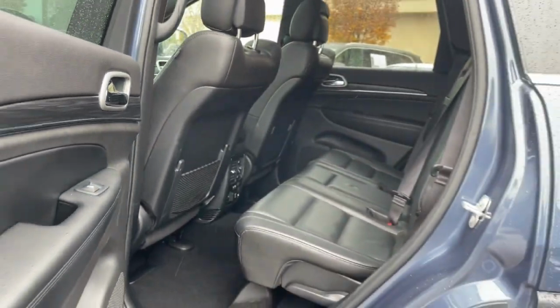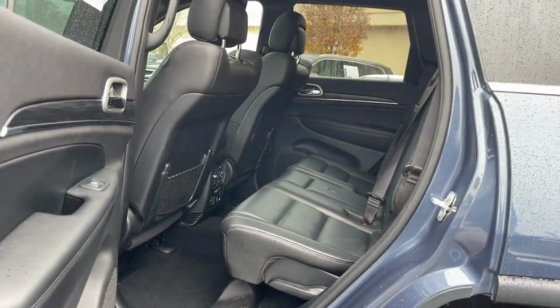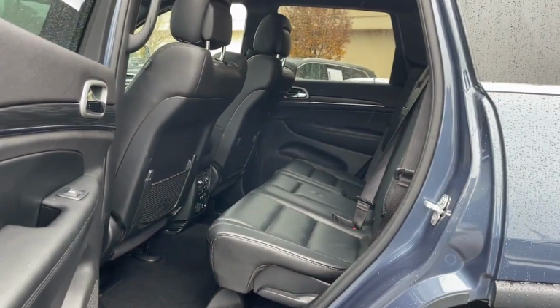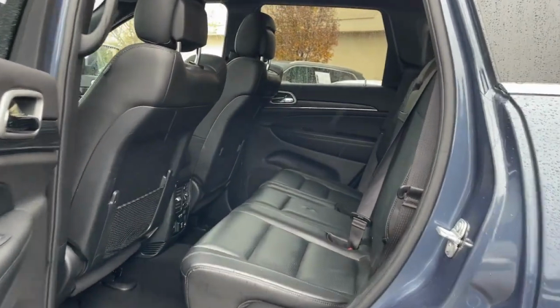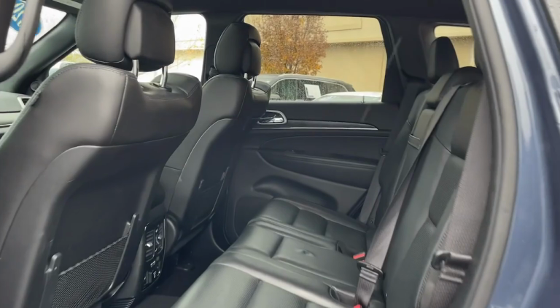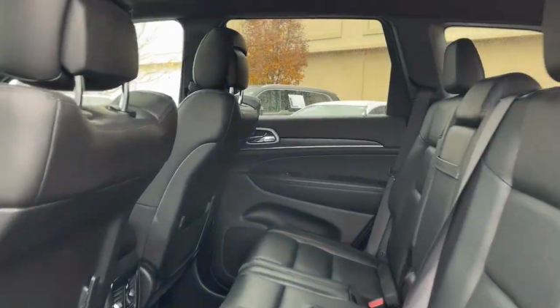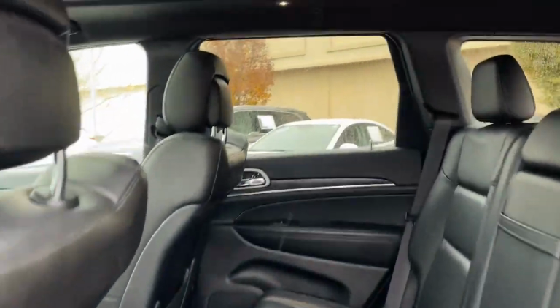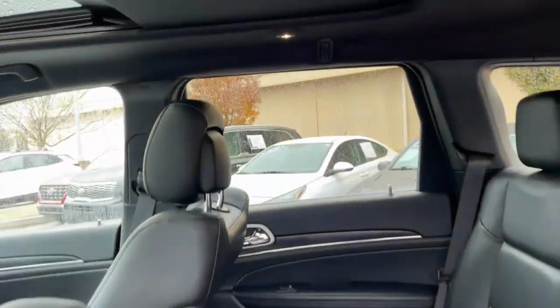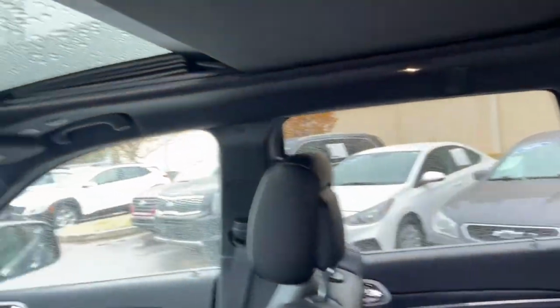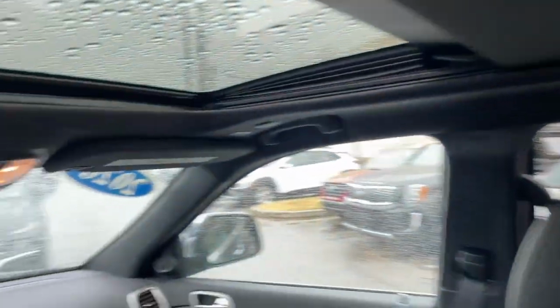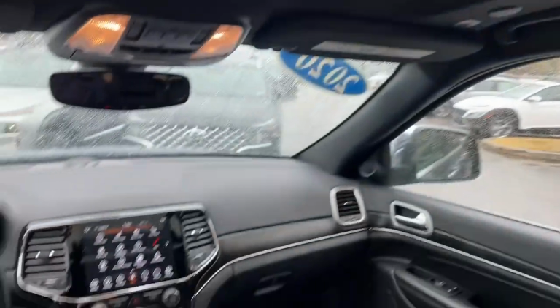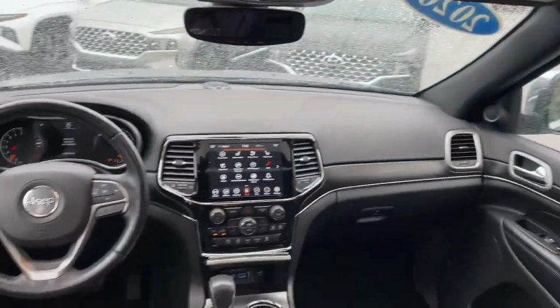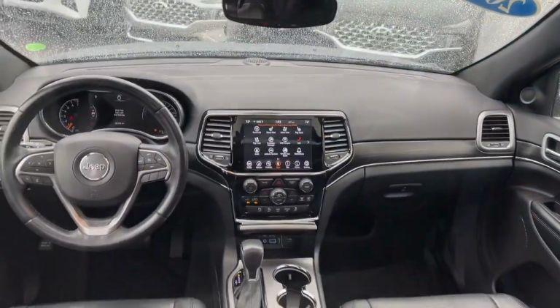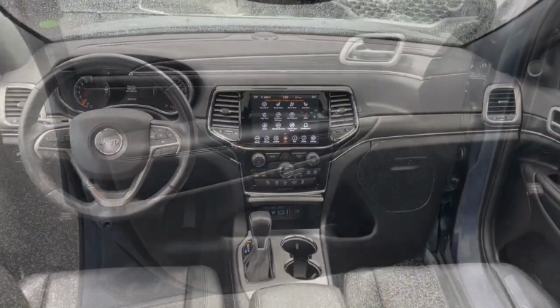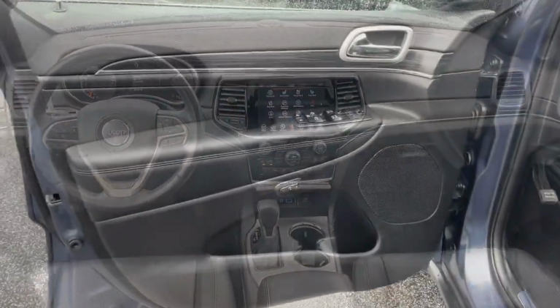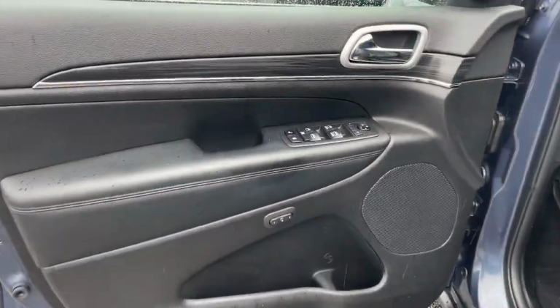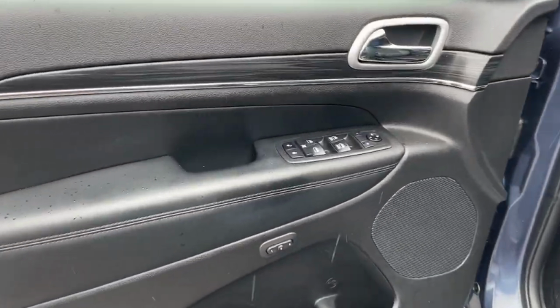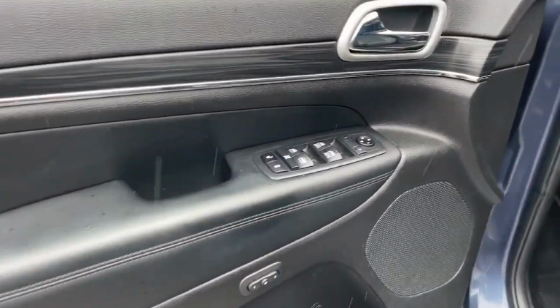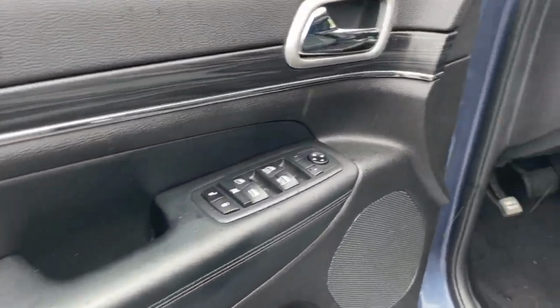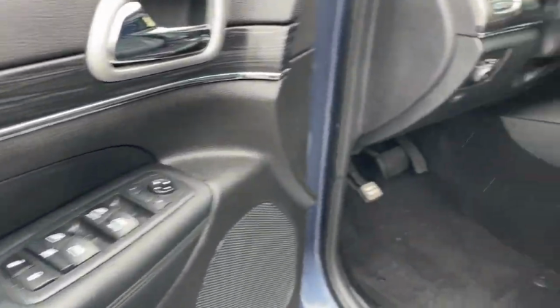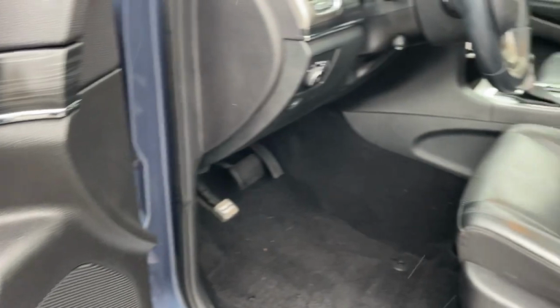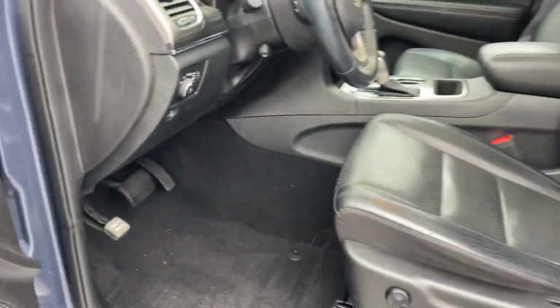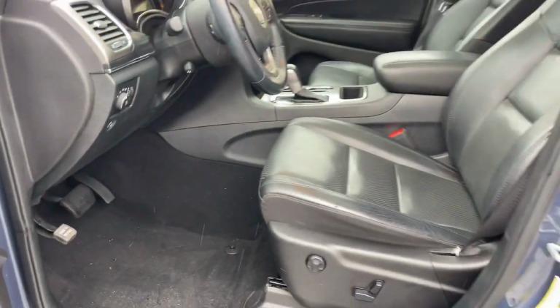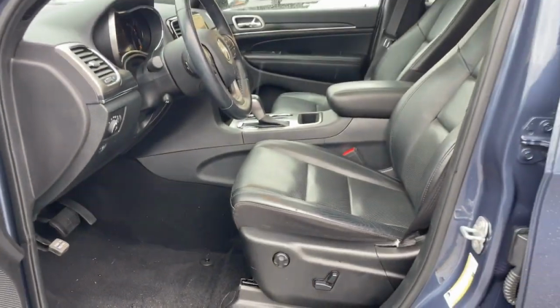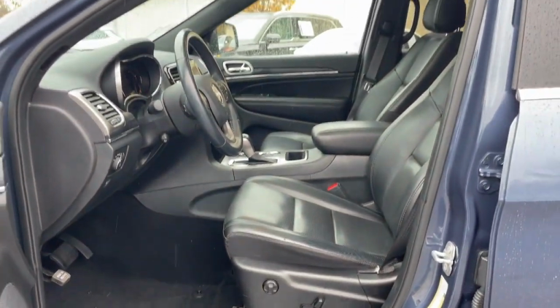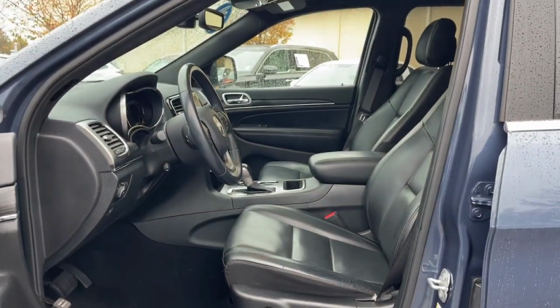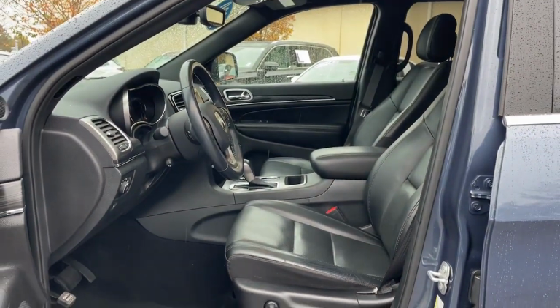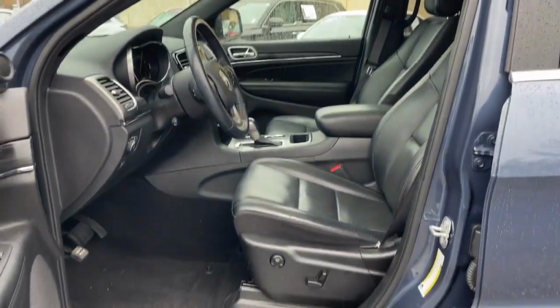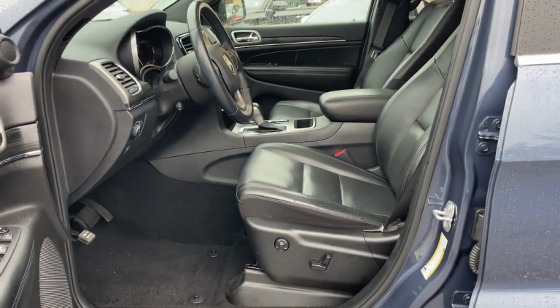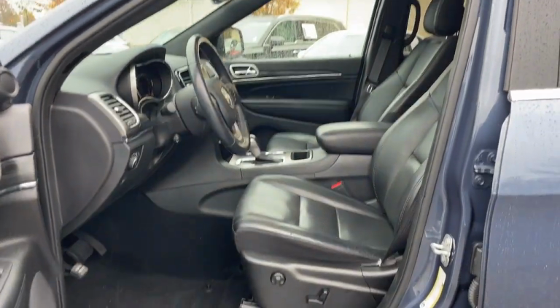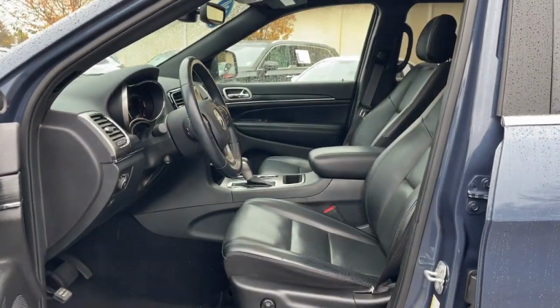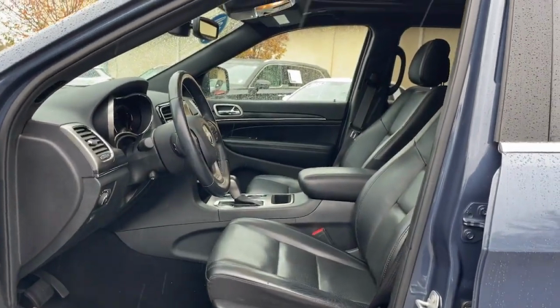Keyless entry, navigation system, heated rear seat, backup camera. Rugged versatility meets high-tech luxury in the Grand Cherokee. Get behind the wheel today.